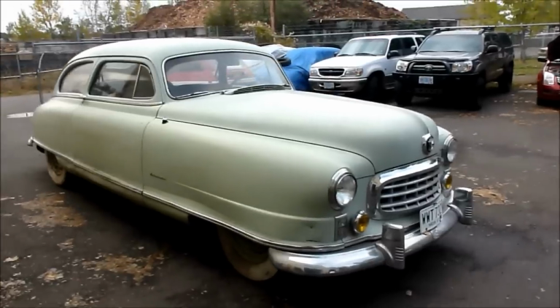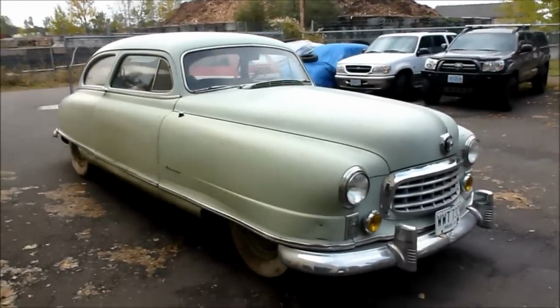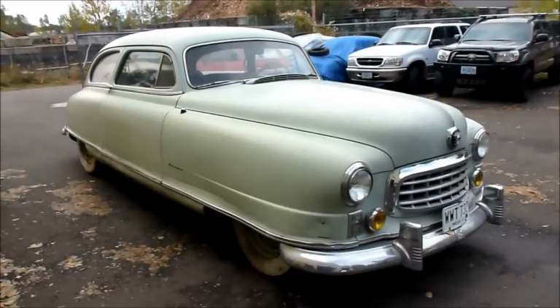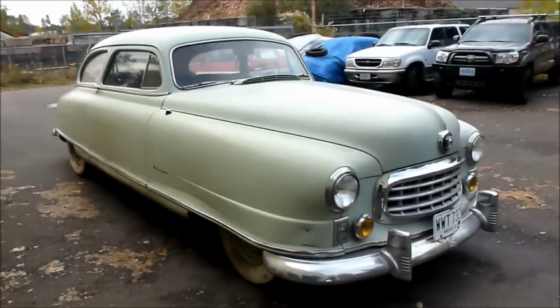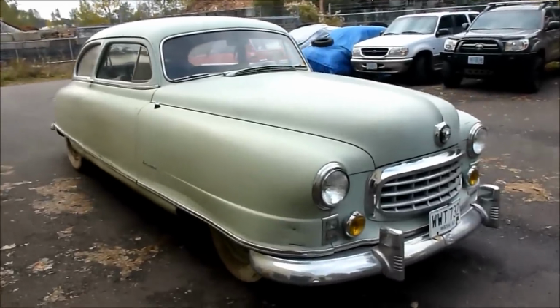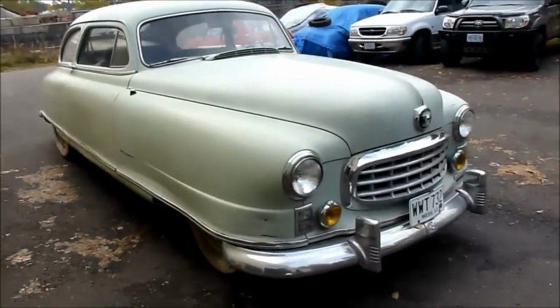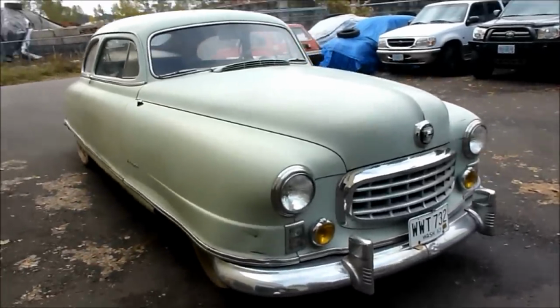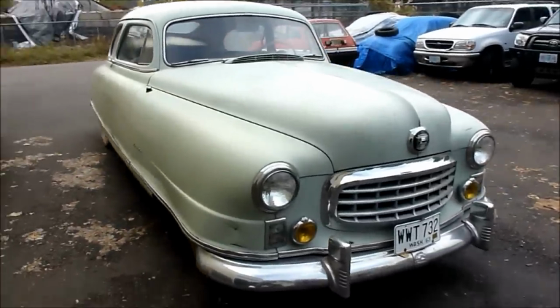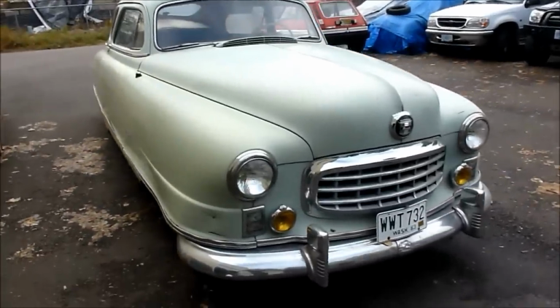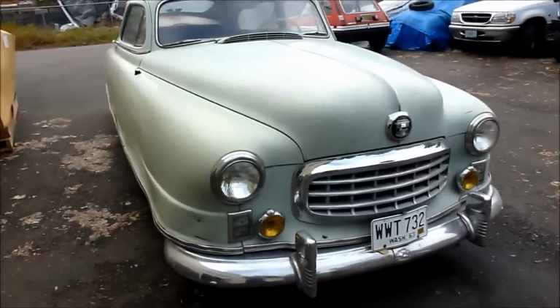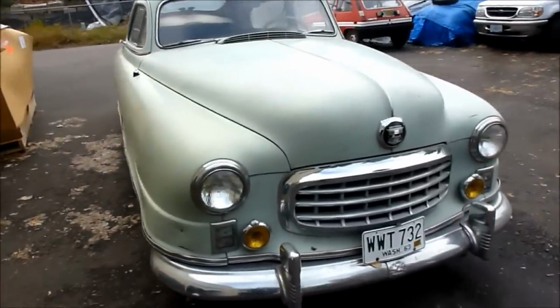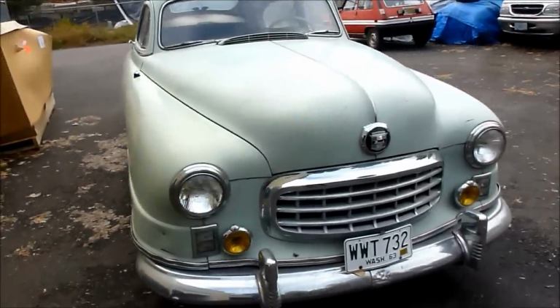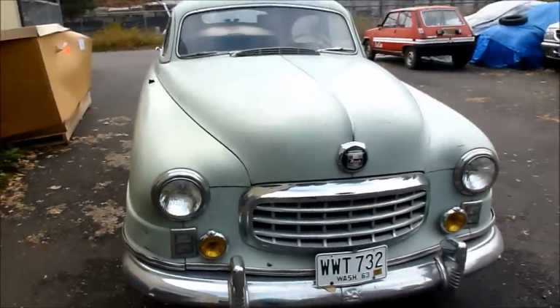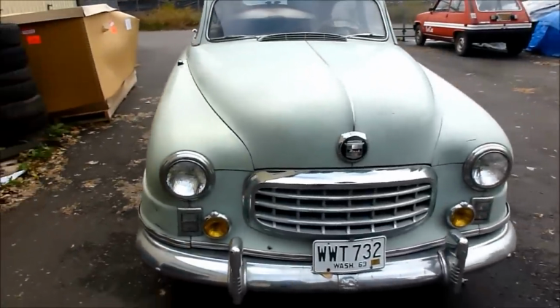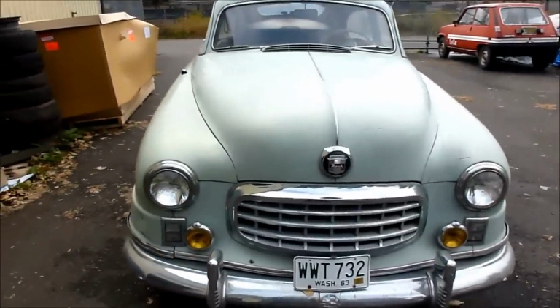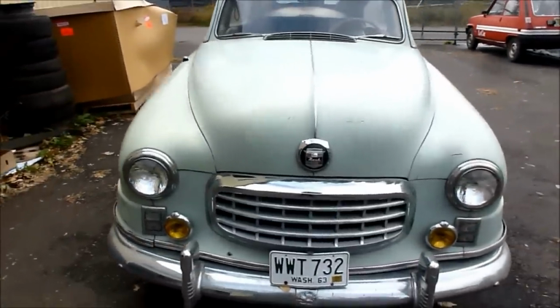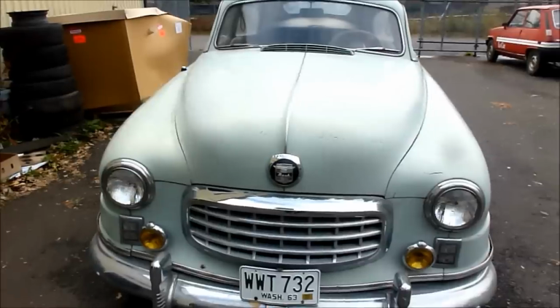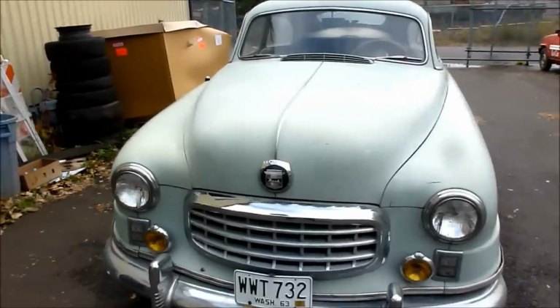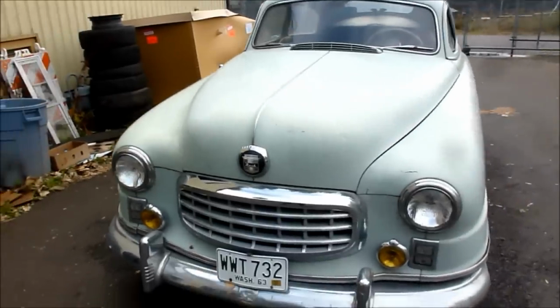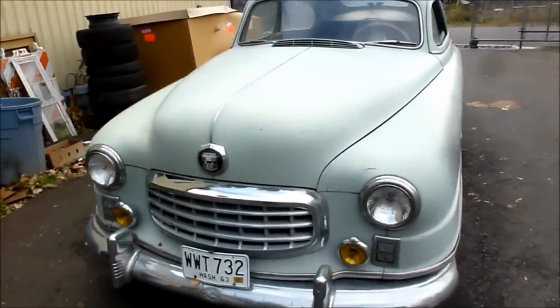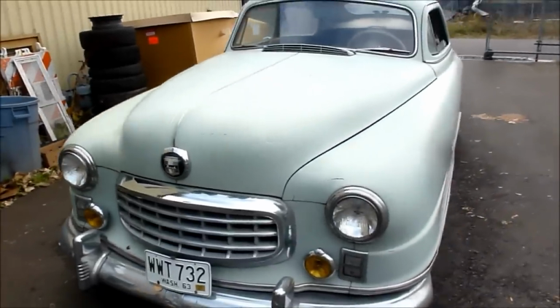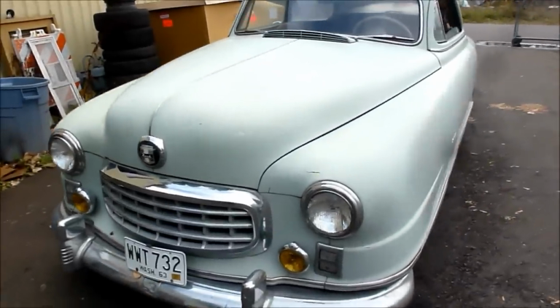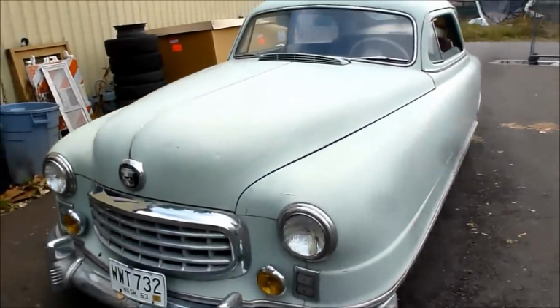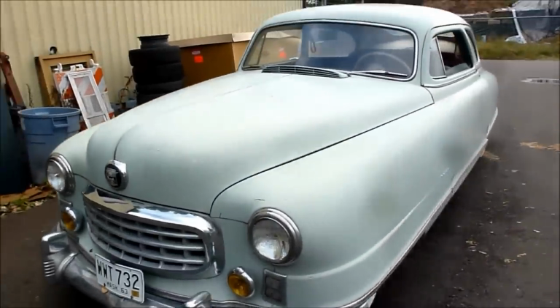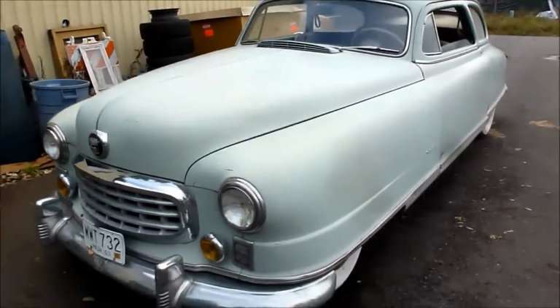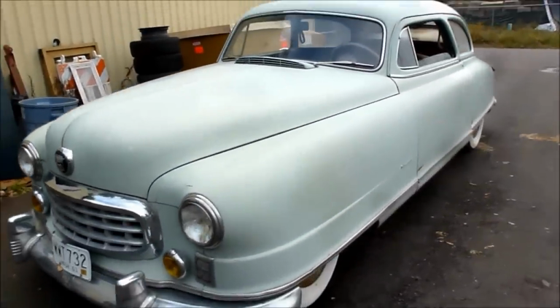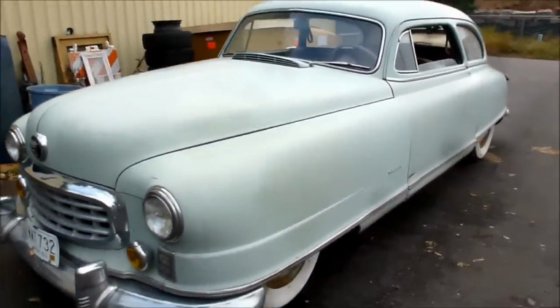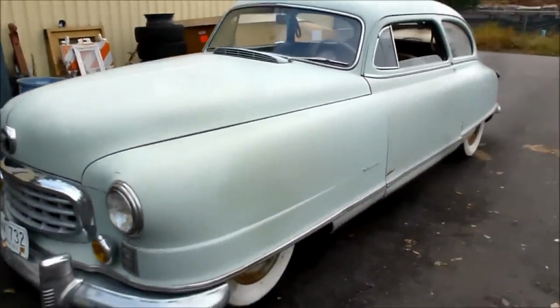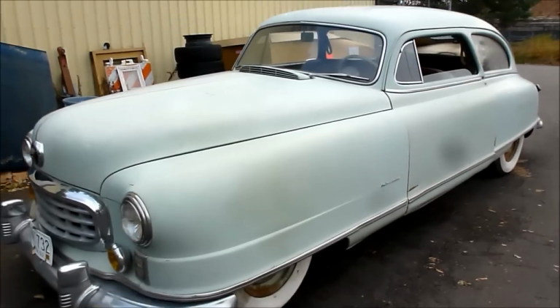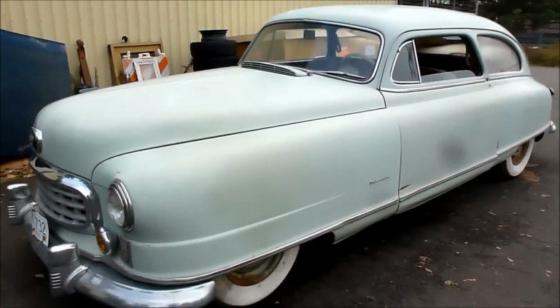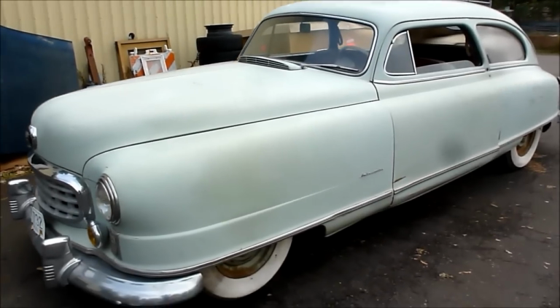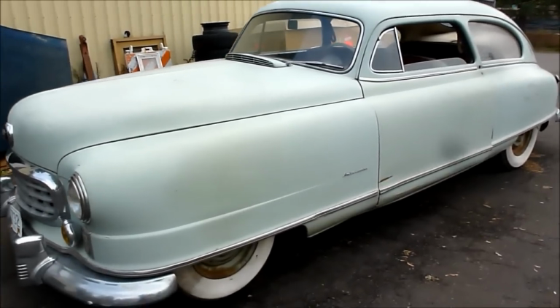I've been driving it around. It's so cool. It's so big. It's huge. This is the true Mafia staff car.